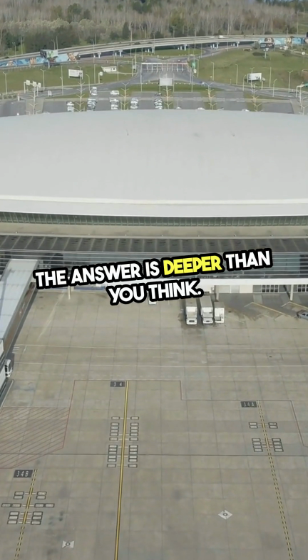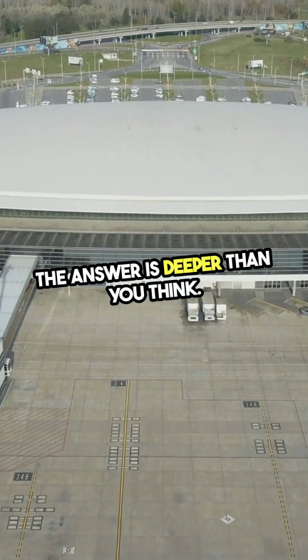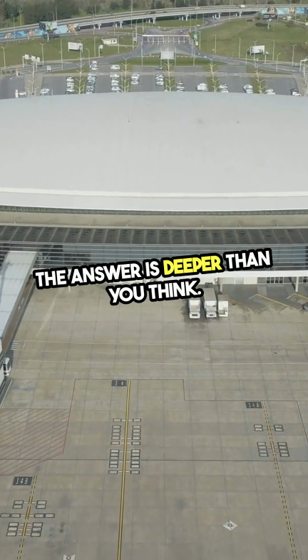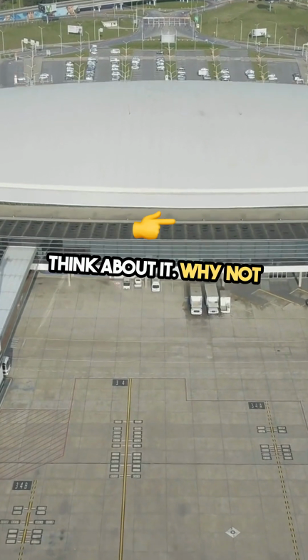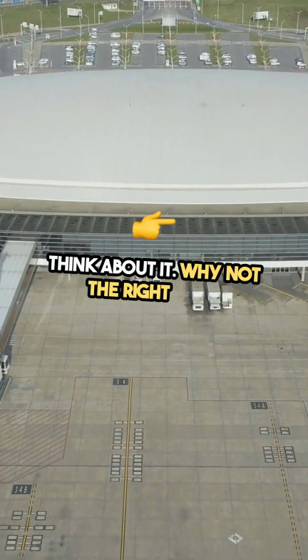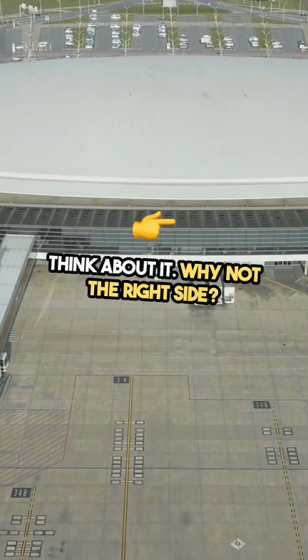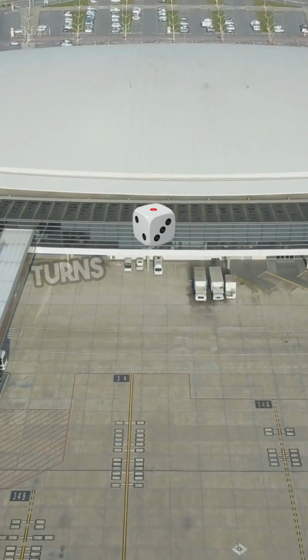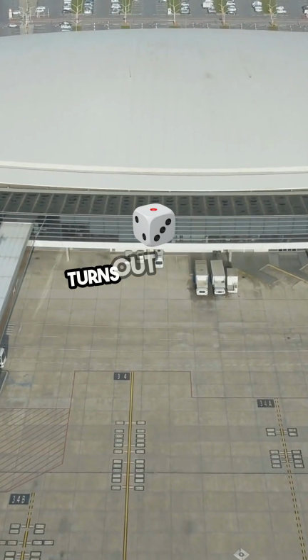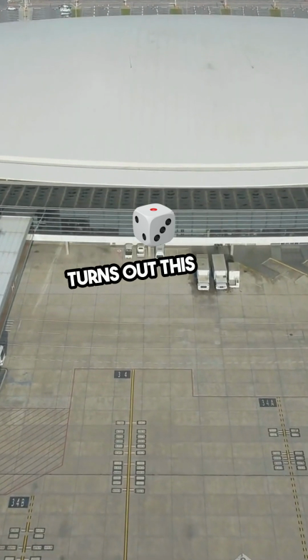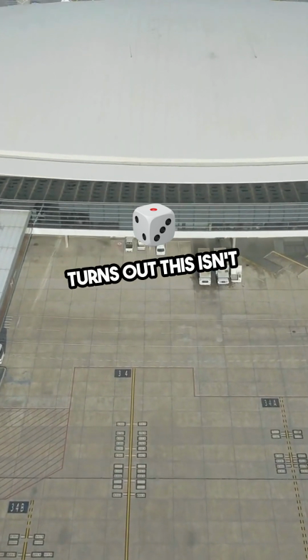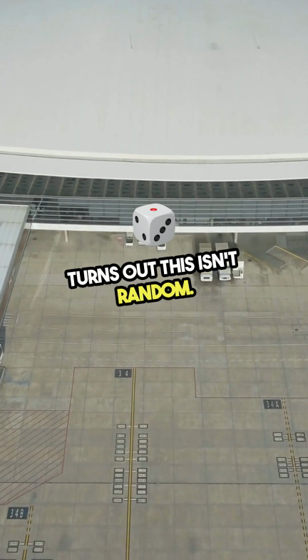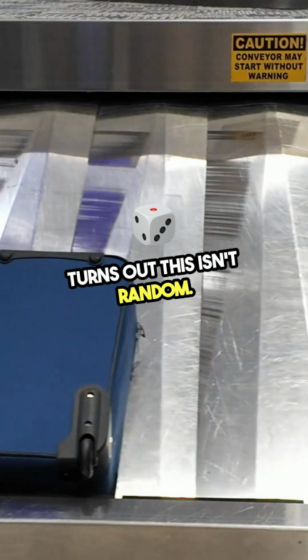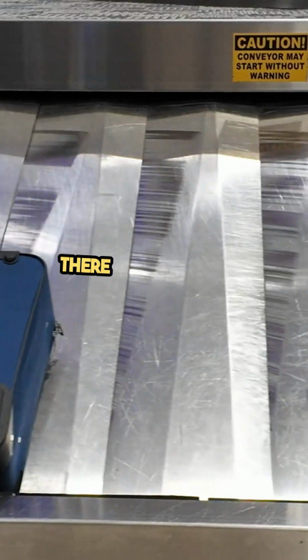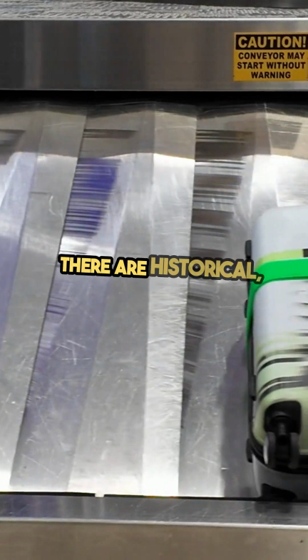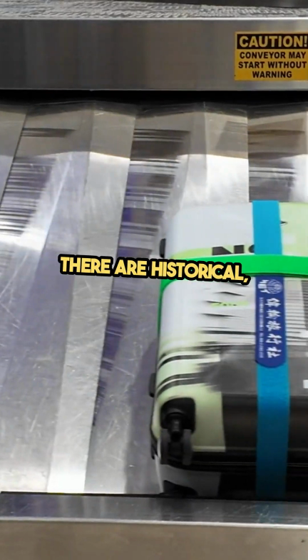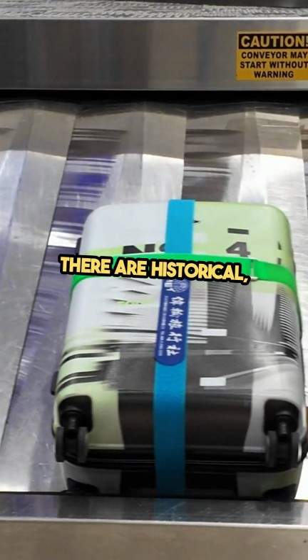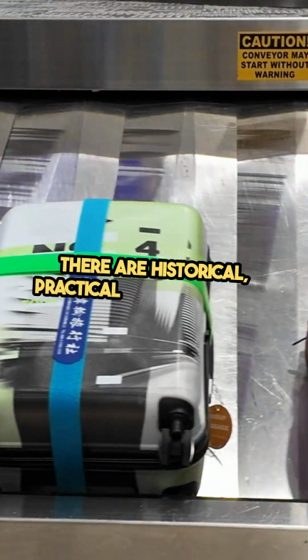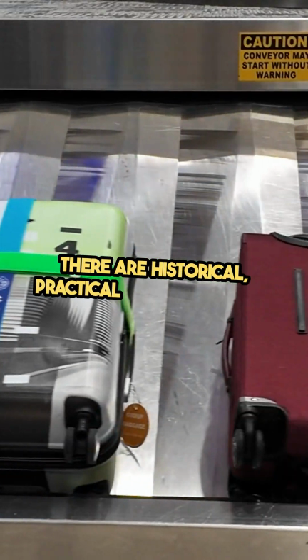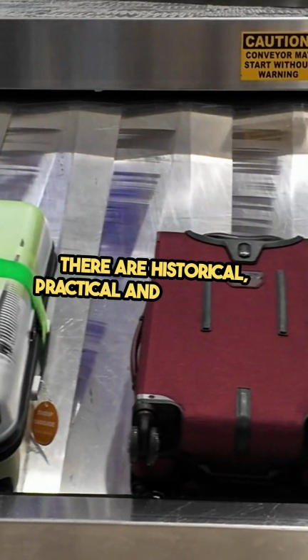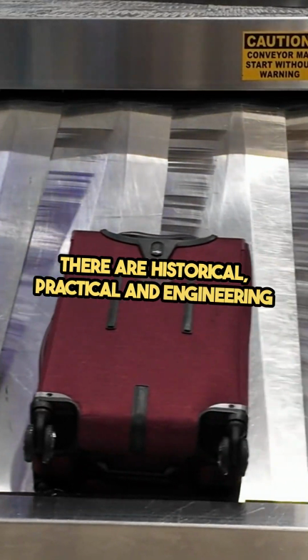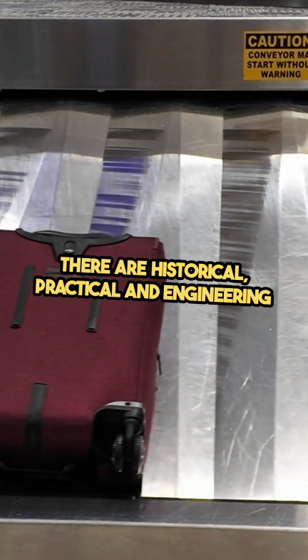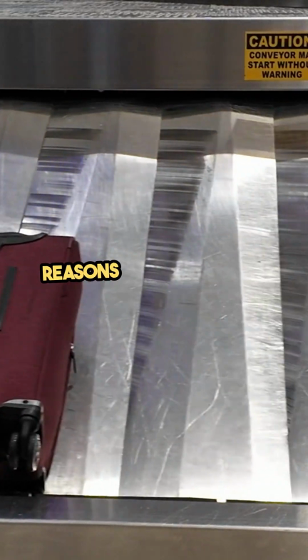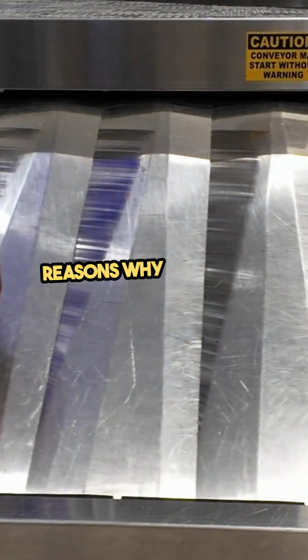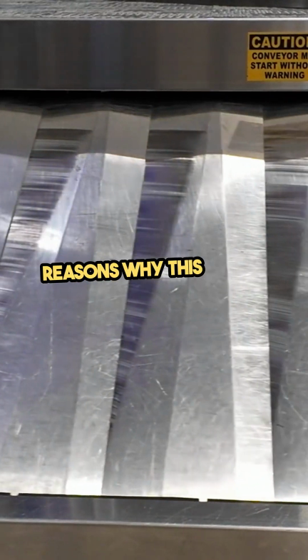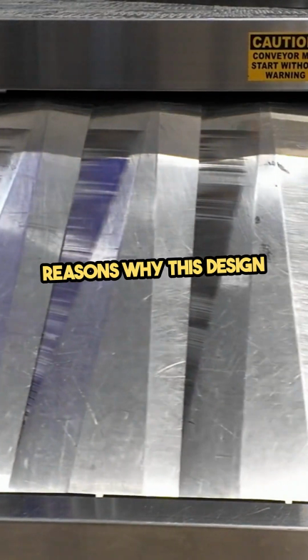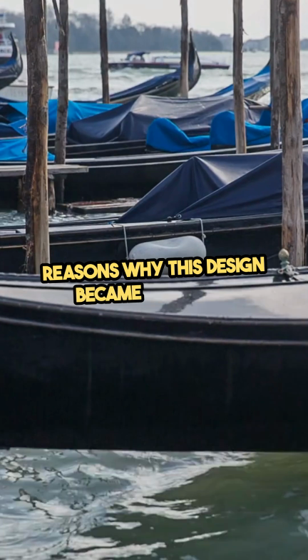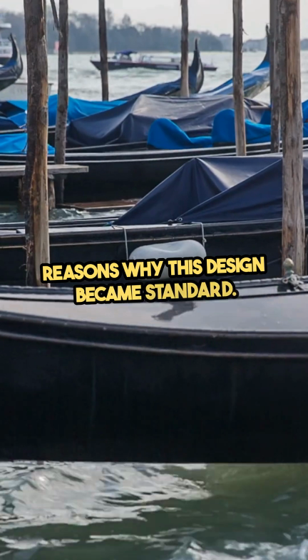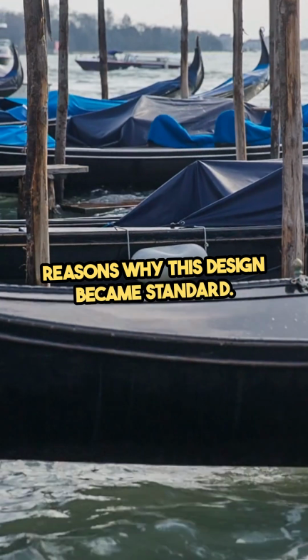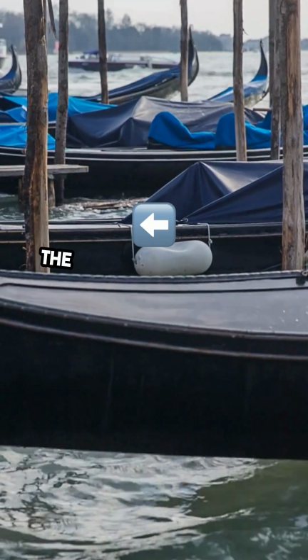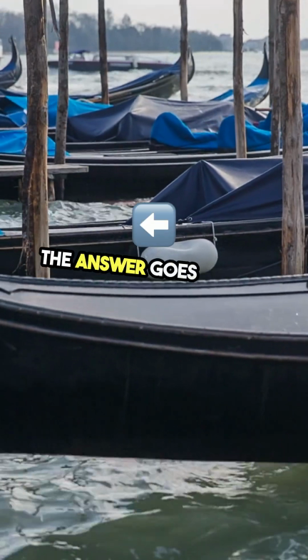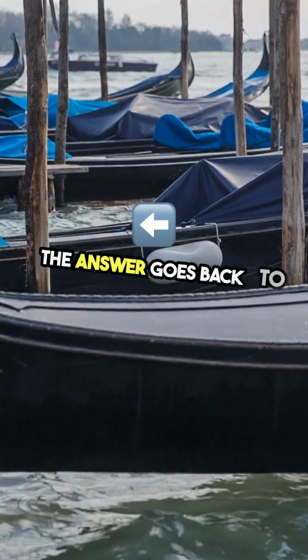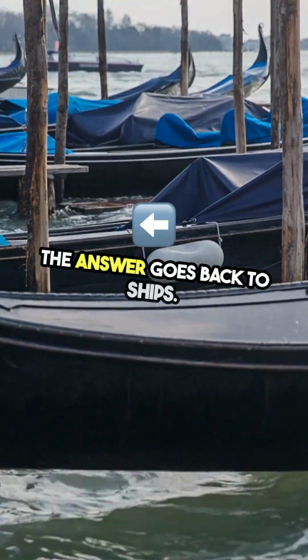Think about it — why not the right side? Turns out this isn't random. There are historical, practical, and engineering reasons why this design became standard. The answer goes back to ships.